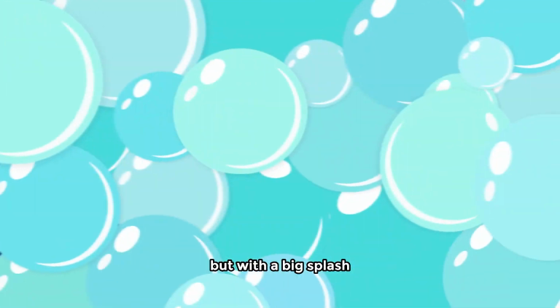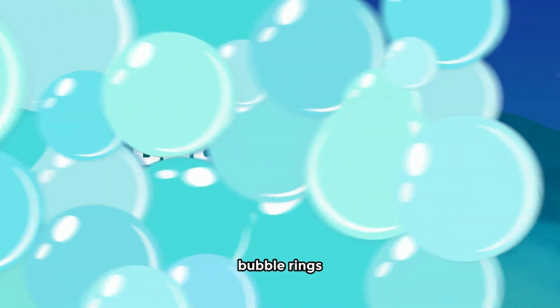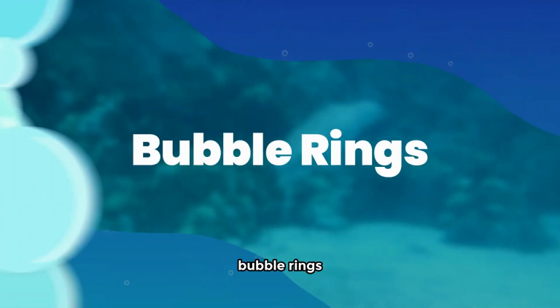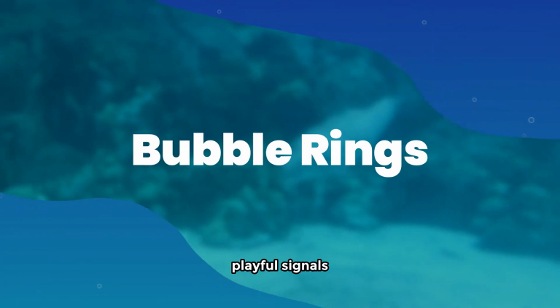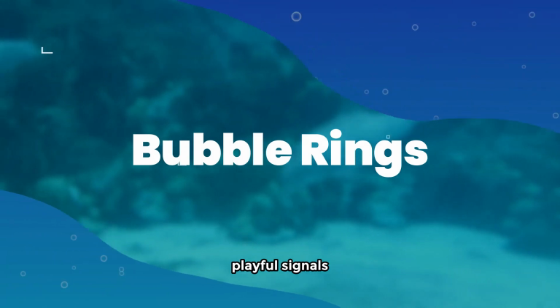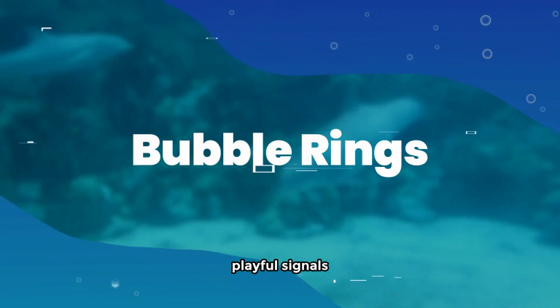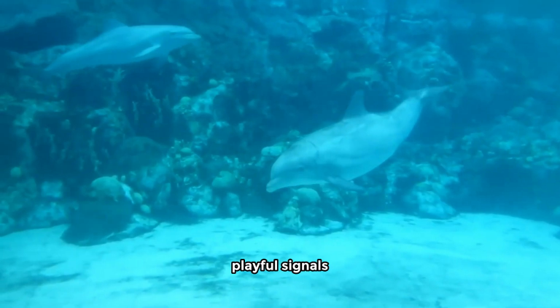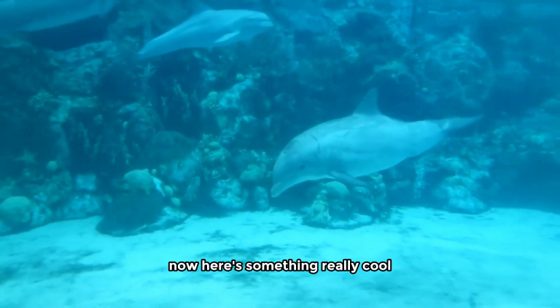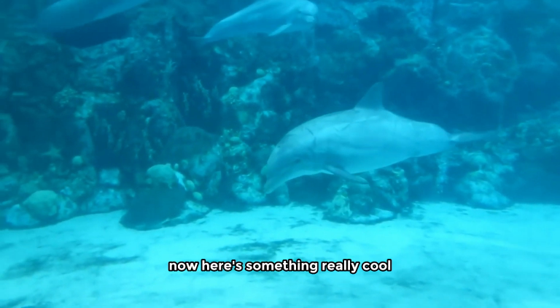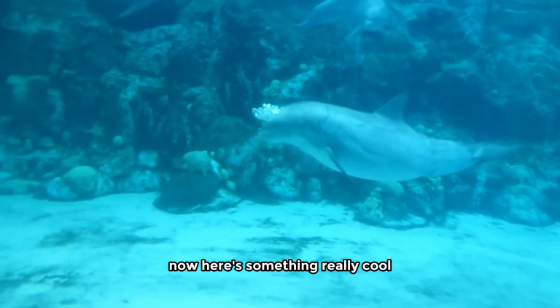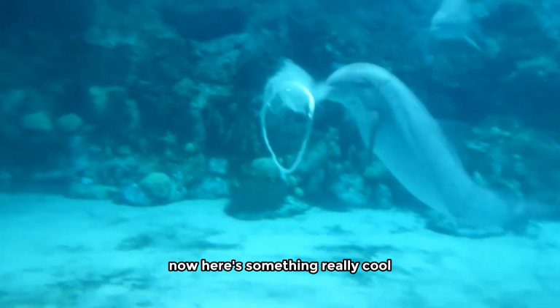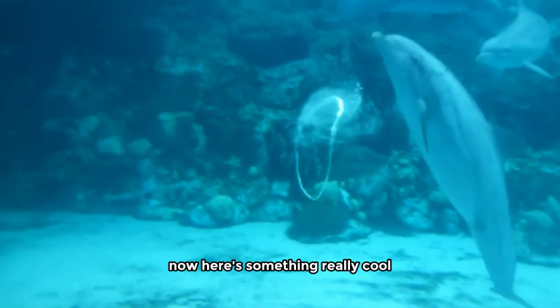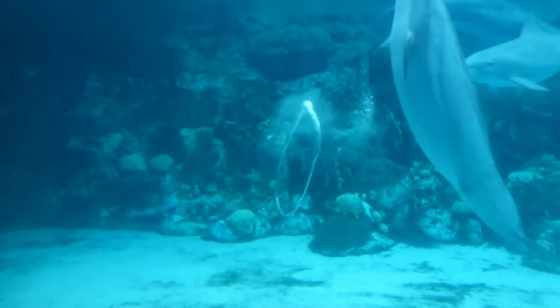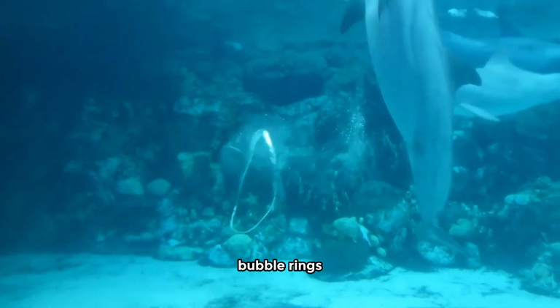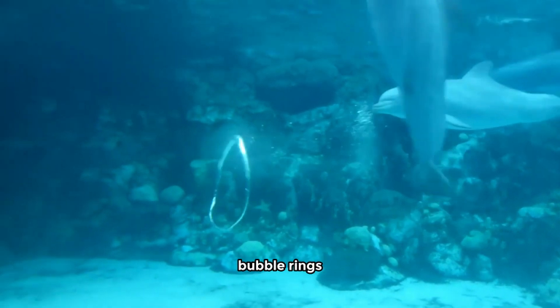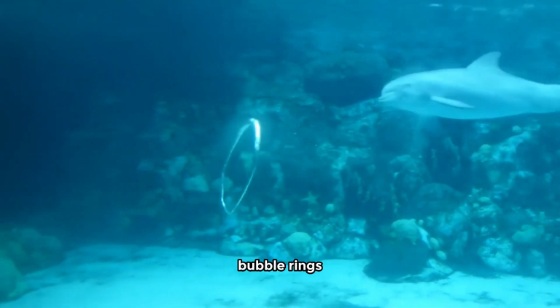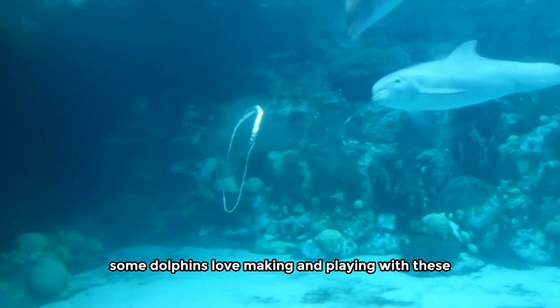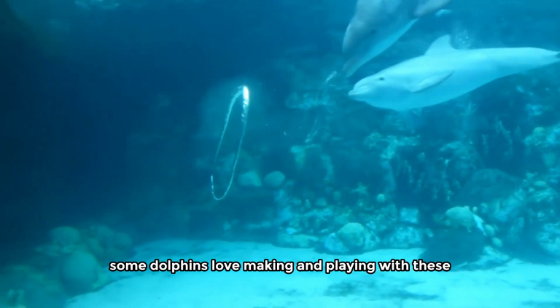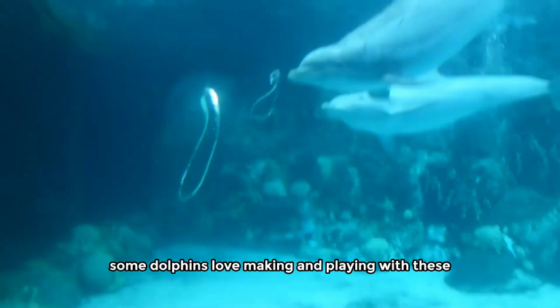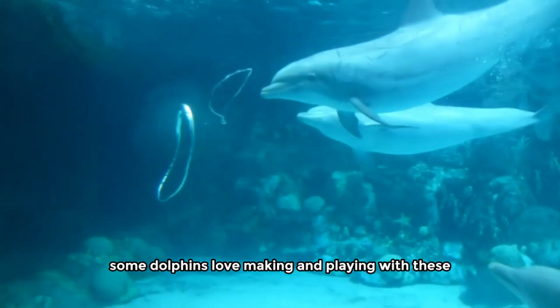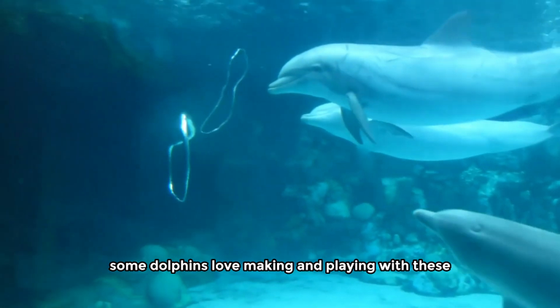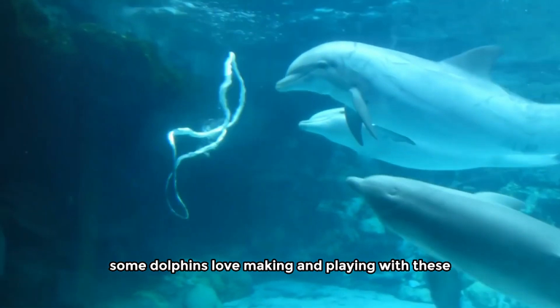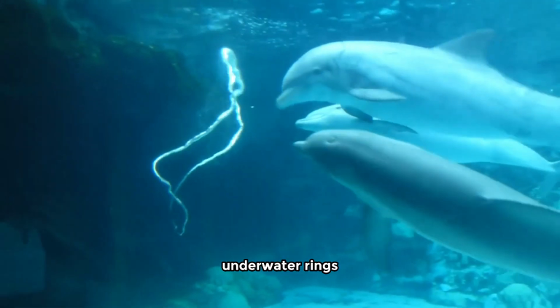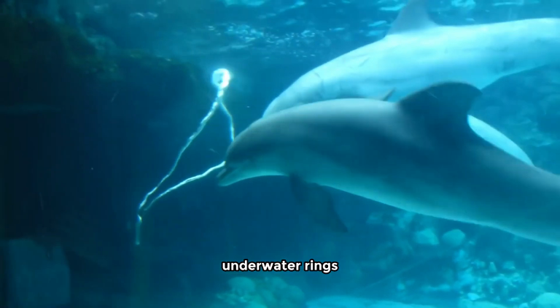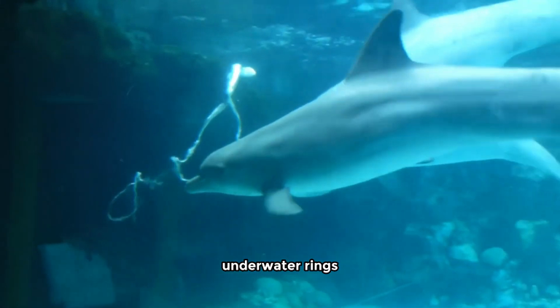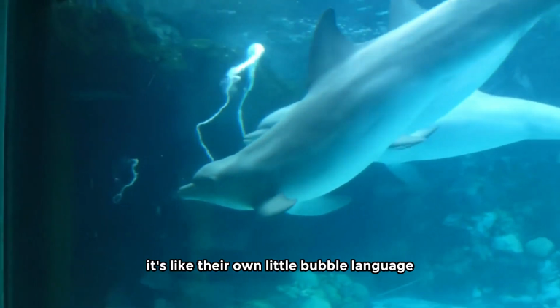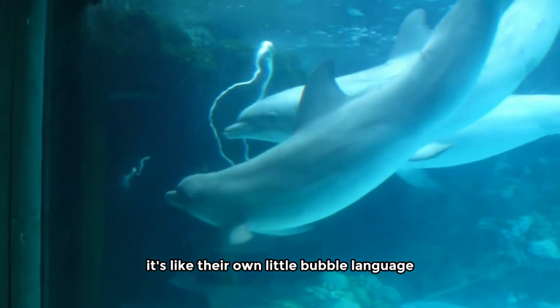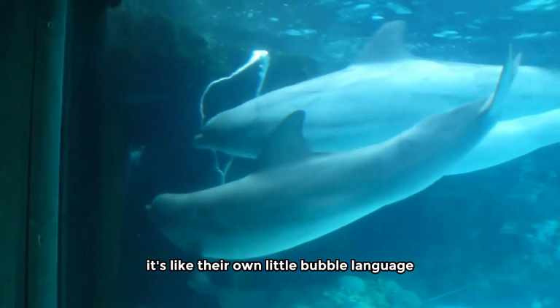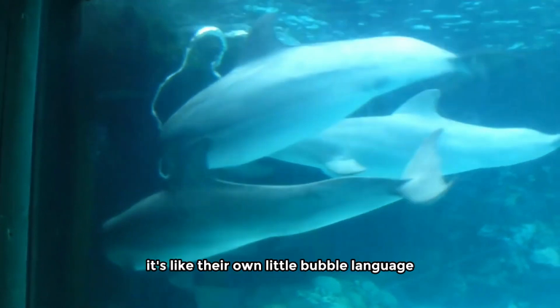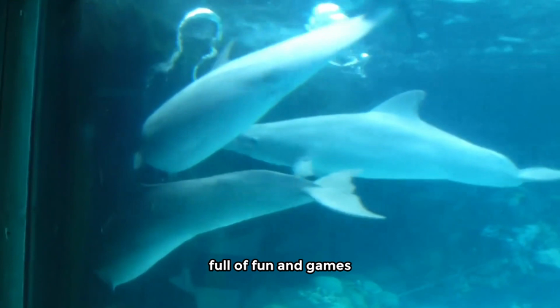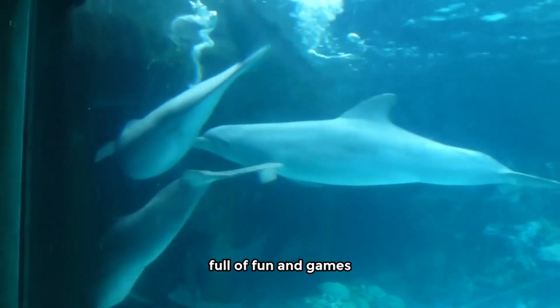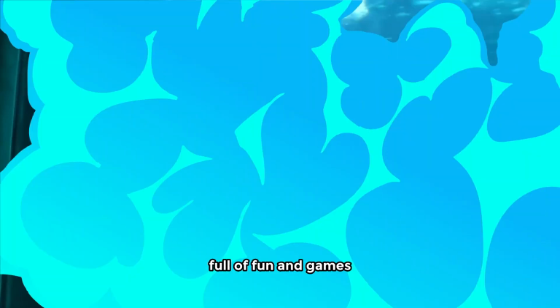Bubble rings: playful signals. Now here's something really cool — bubble rings. Some dolphins love making and playing with these underwater rings. It's like their own little bubble language, full of fun and games.